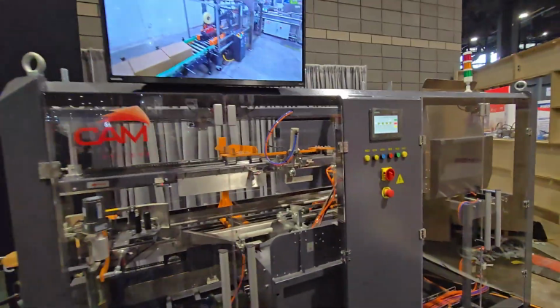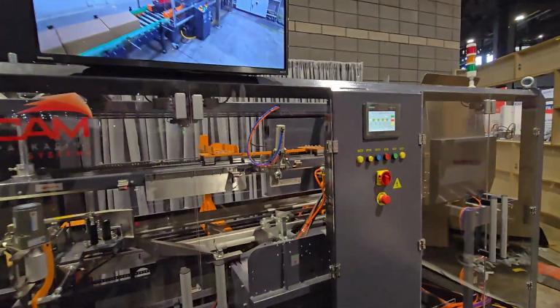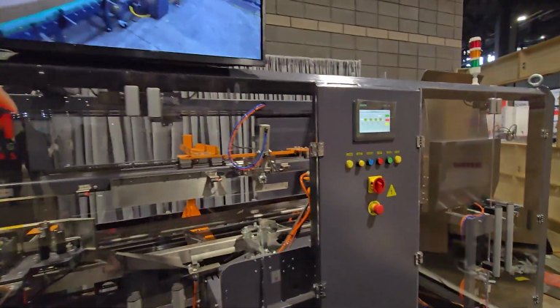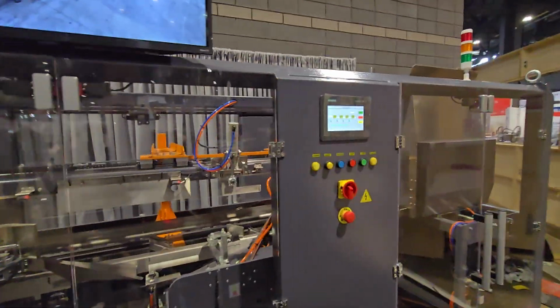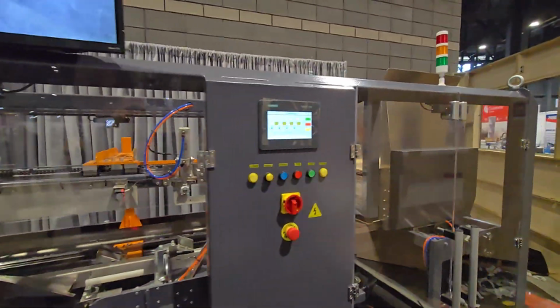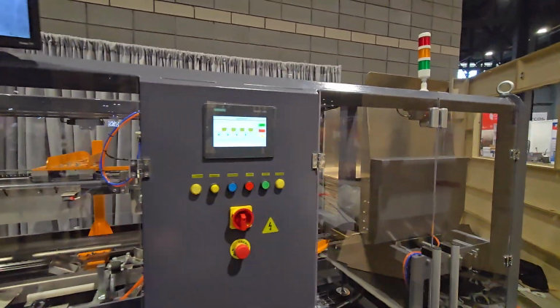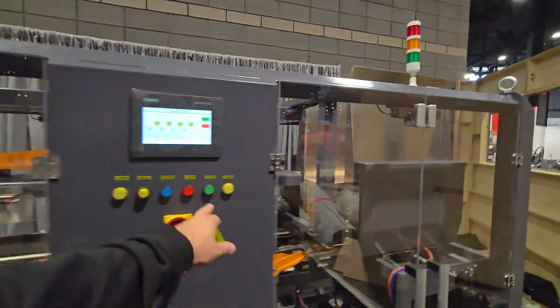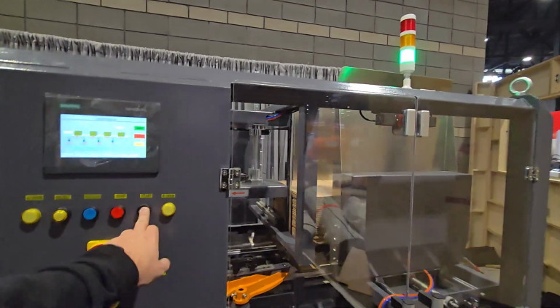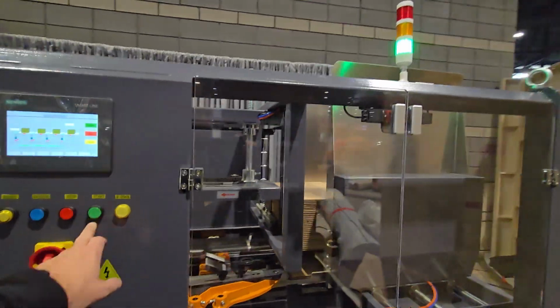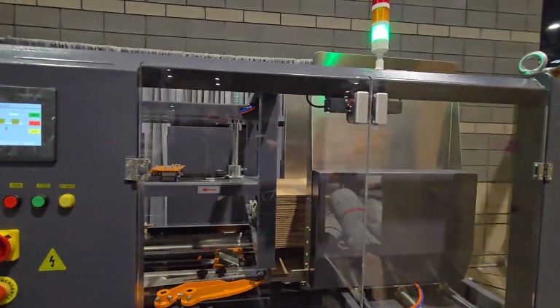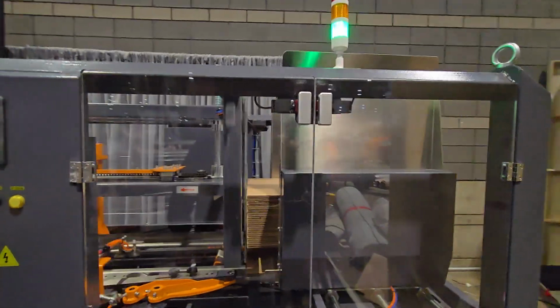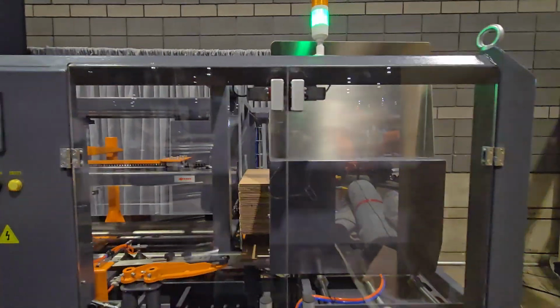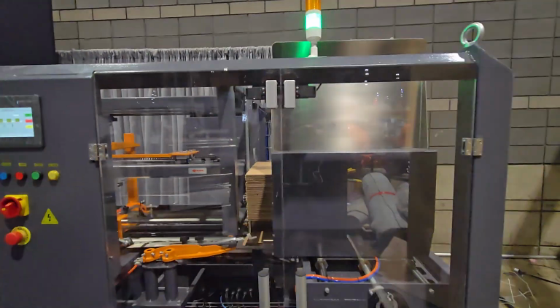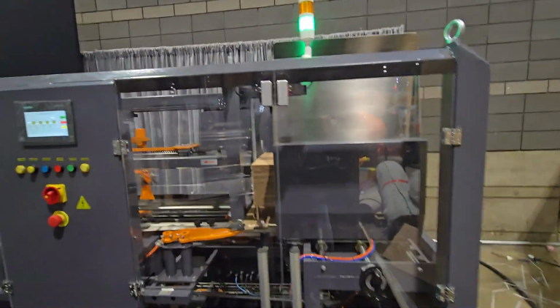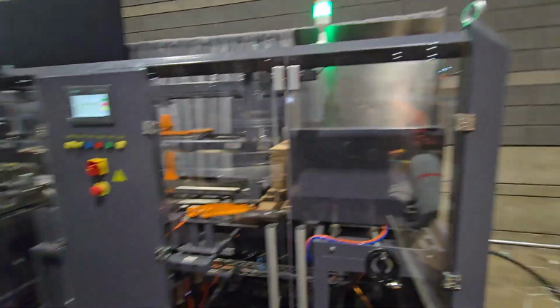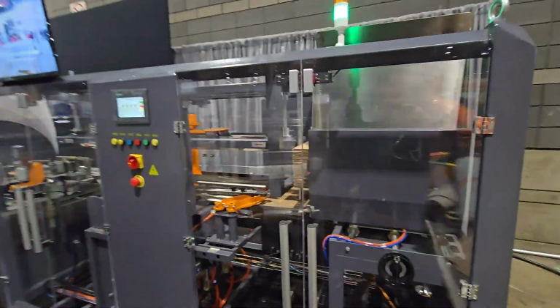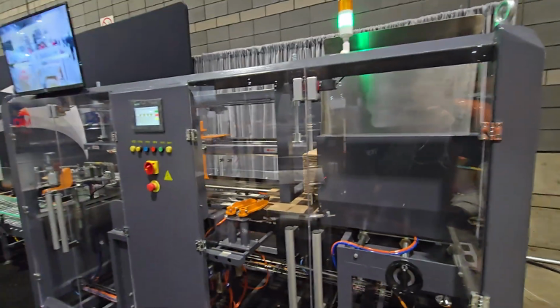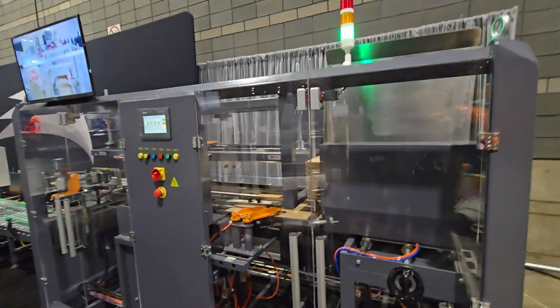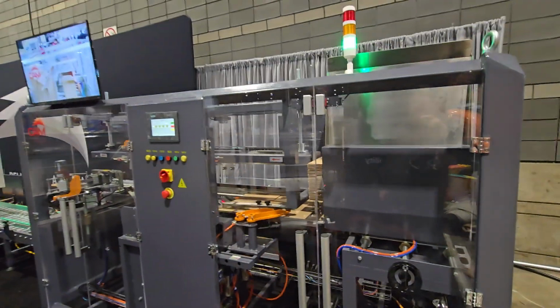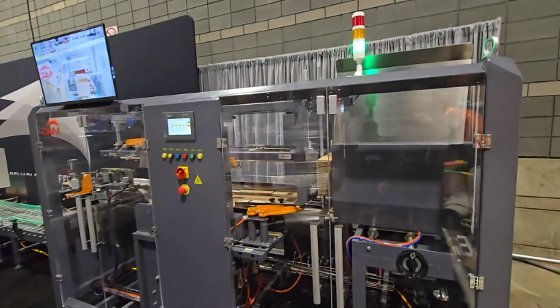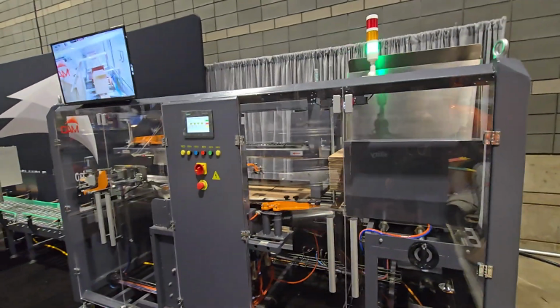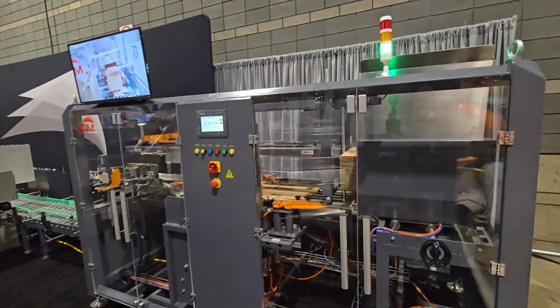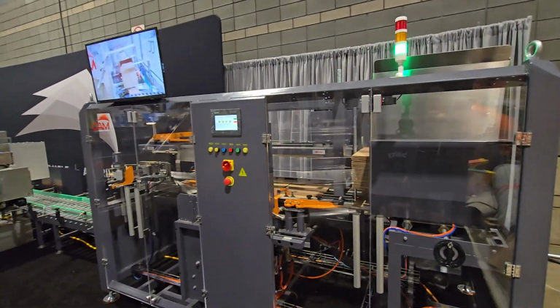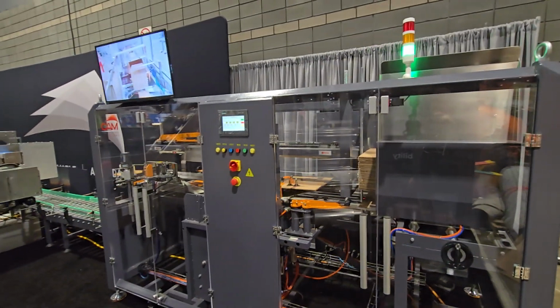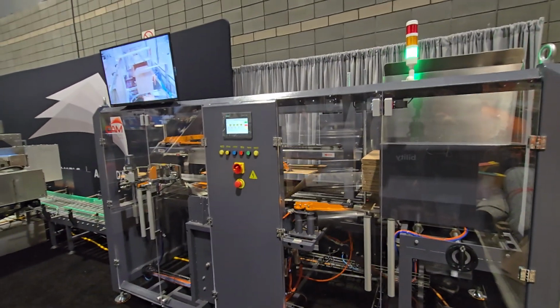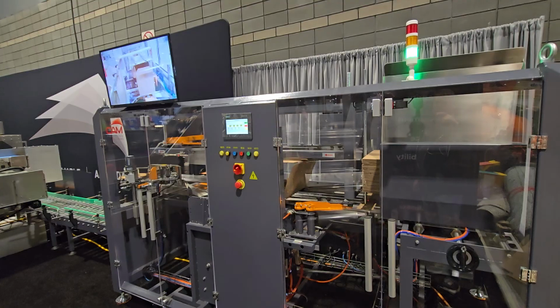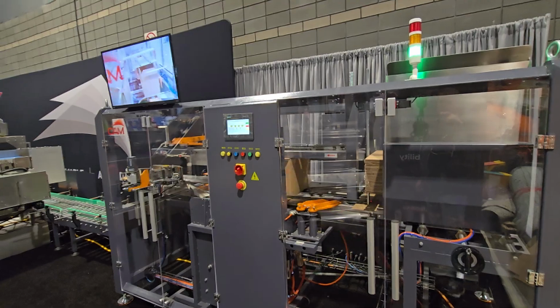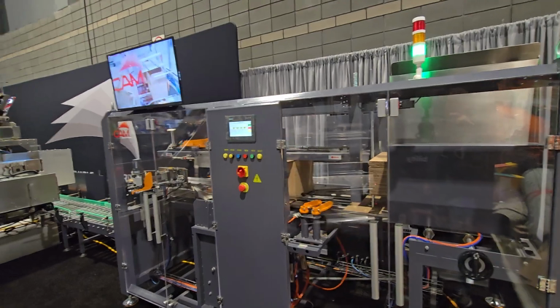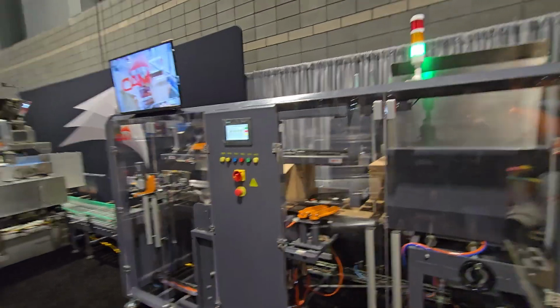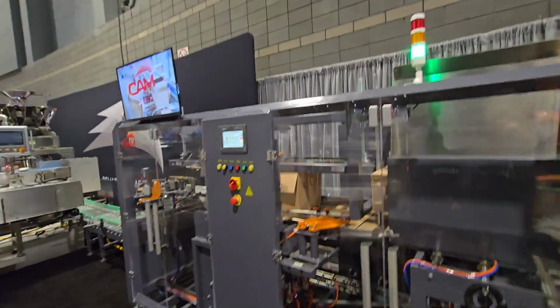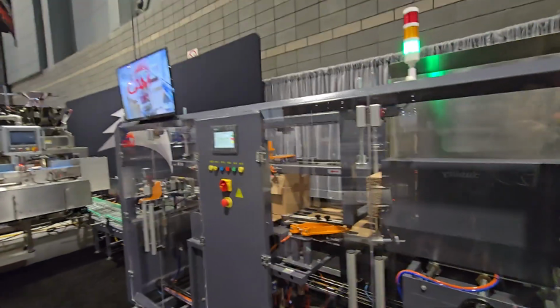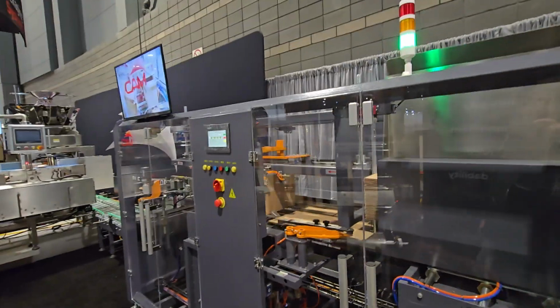So it starts with a case. We kick out a case, we erect it, we tape the bottom. Glue is an option.